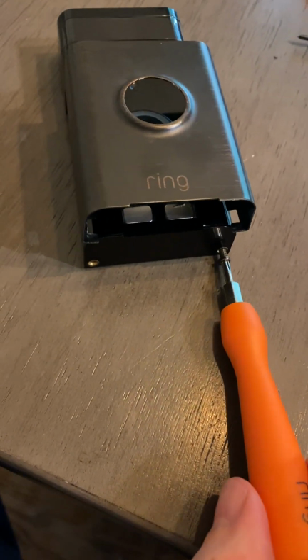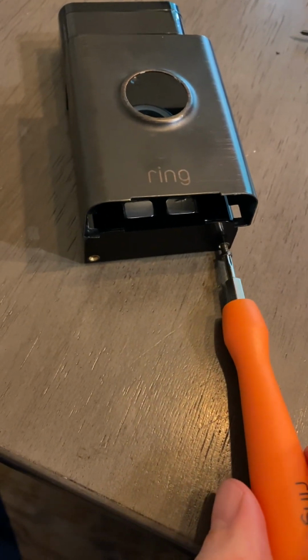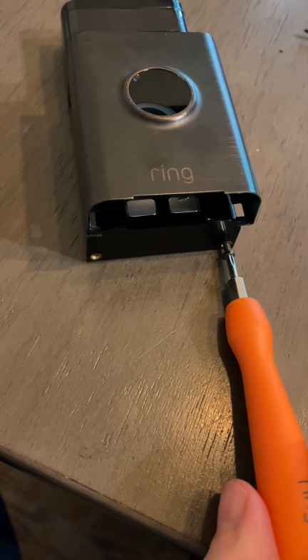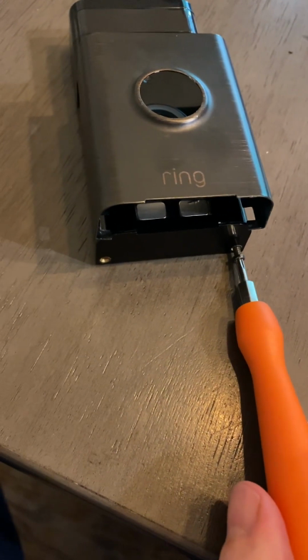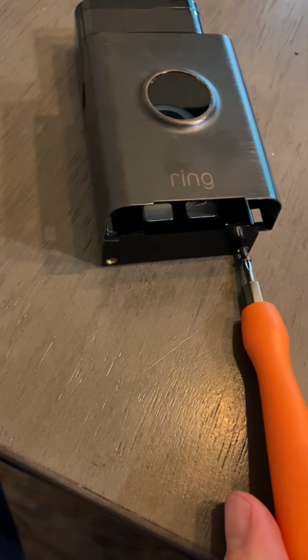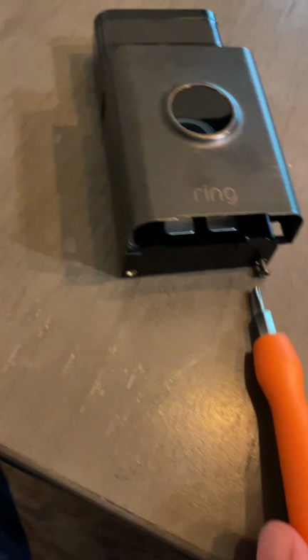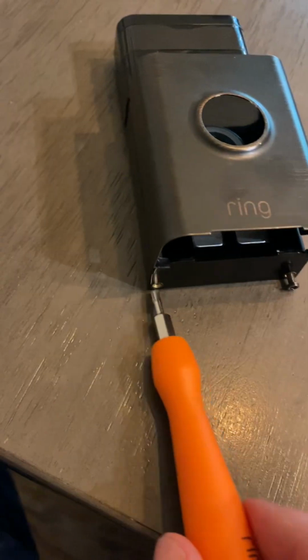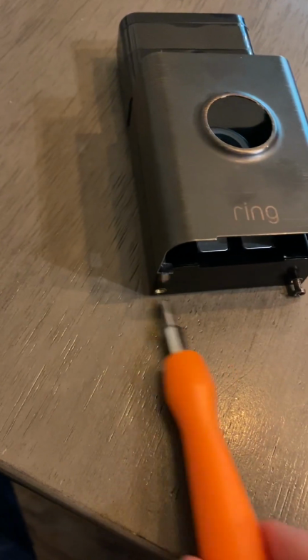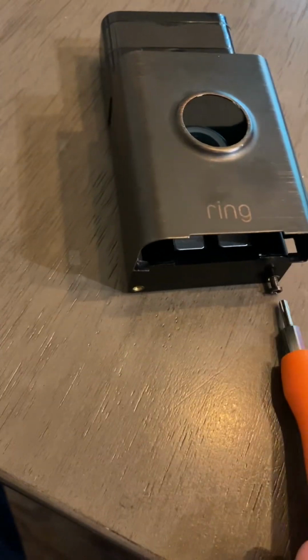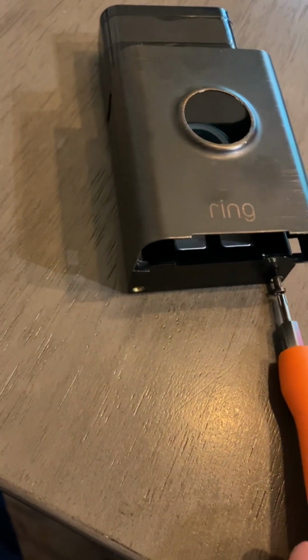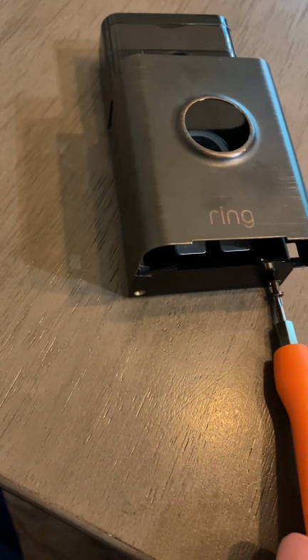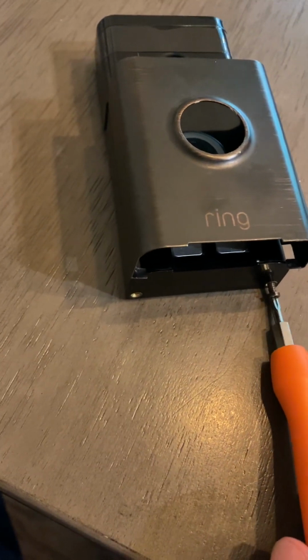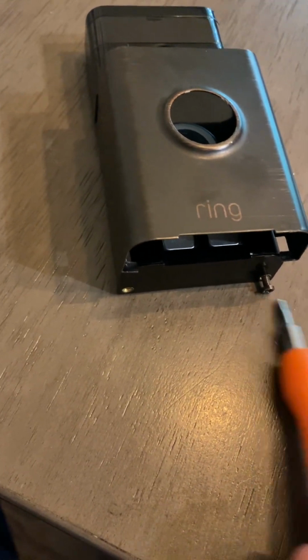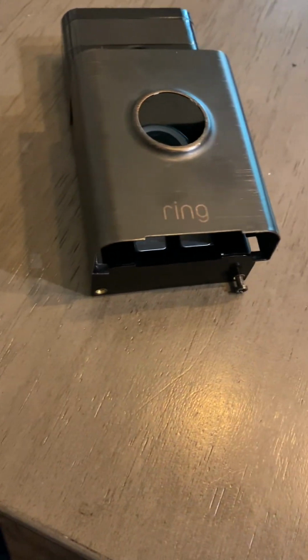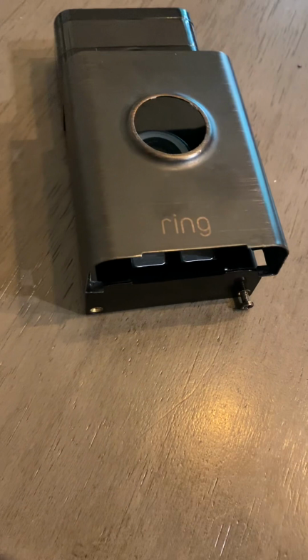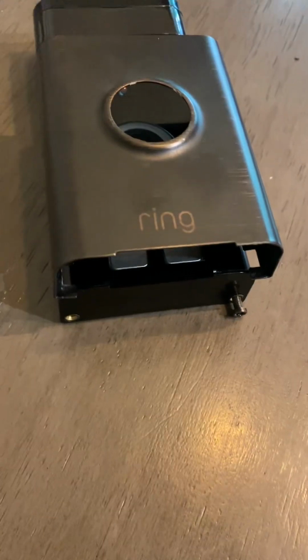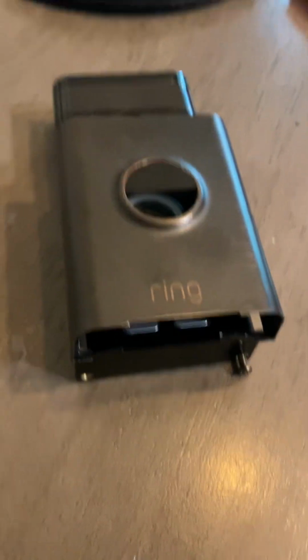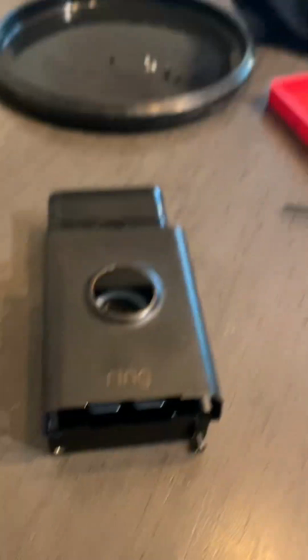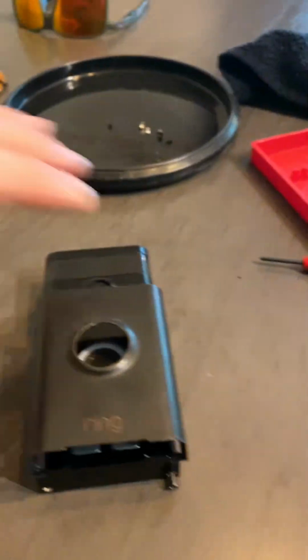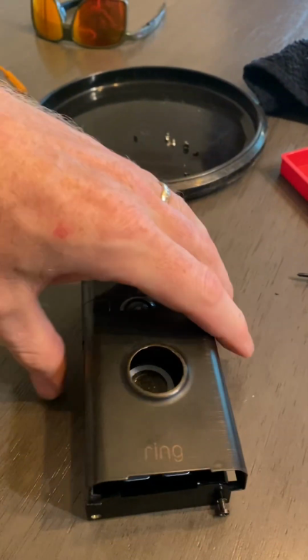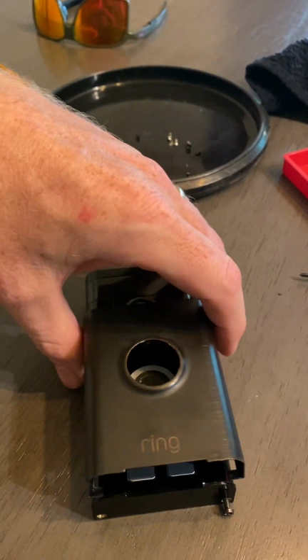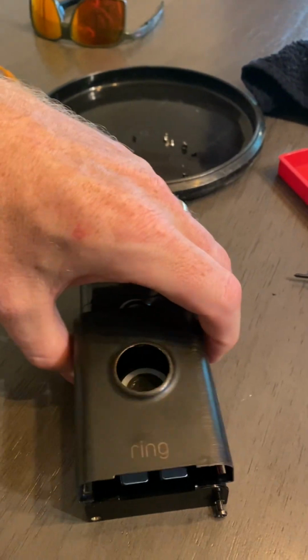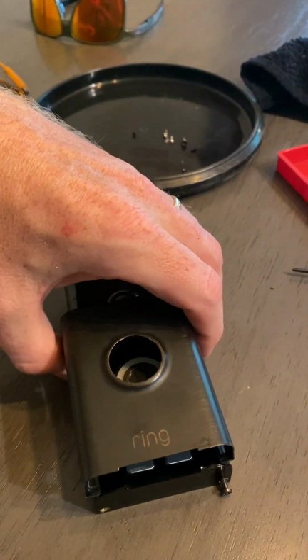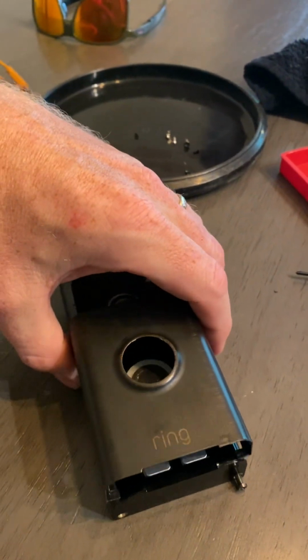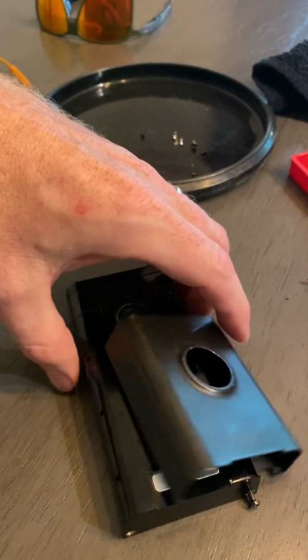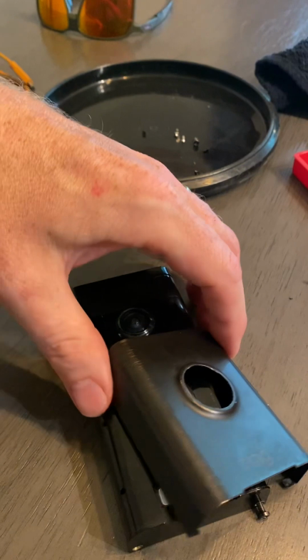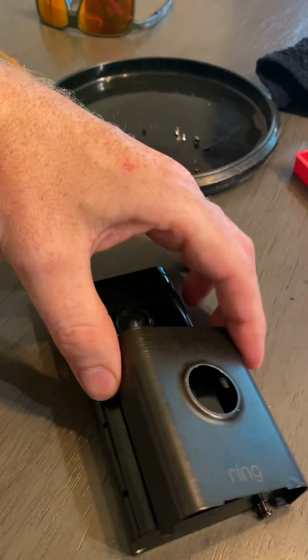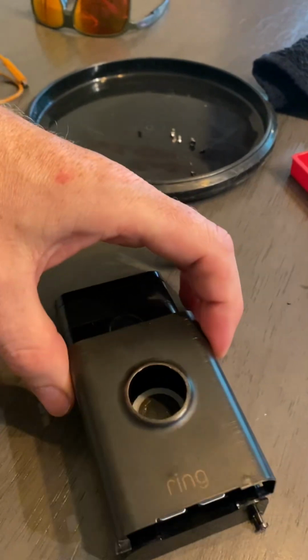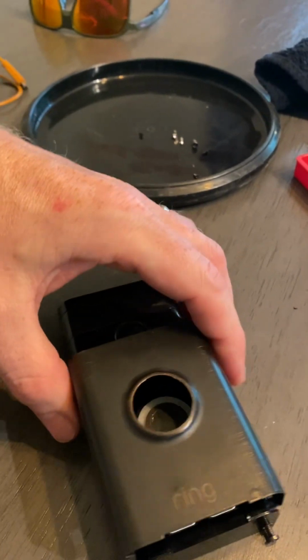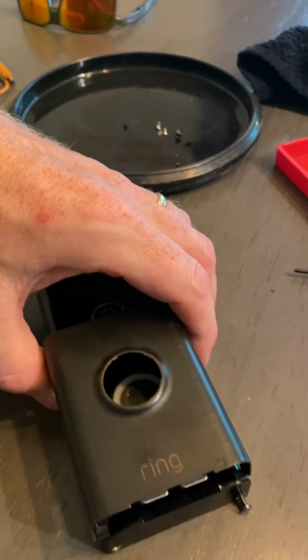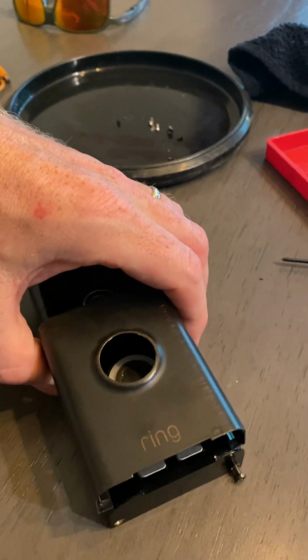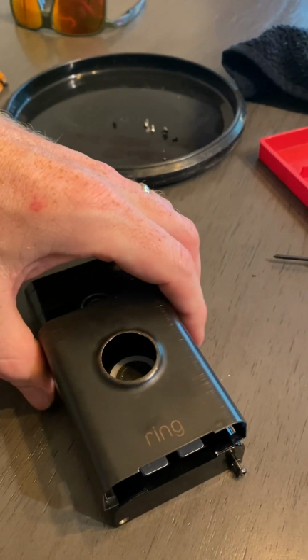Take these bottom screws out, back them off a good distance, but don't lose them. Once you back those out, you'll be able to remove this from your outside wall where your doorbell is located, off the base plate.